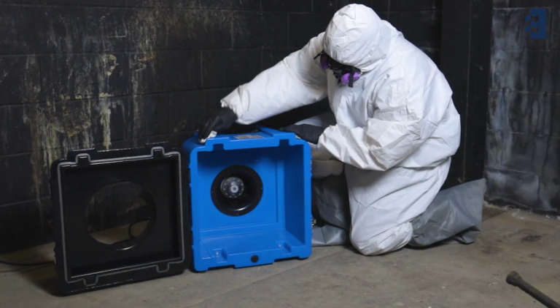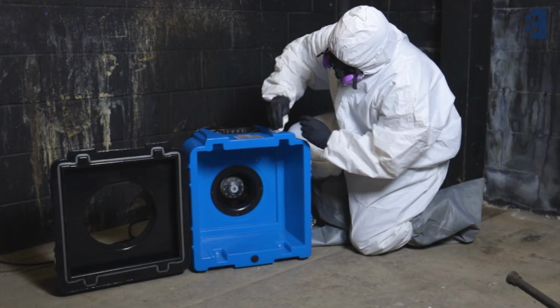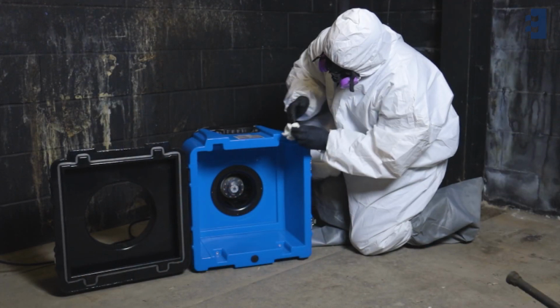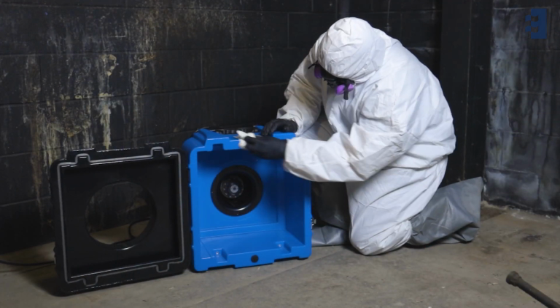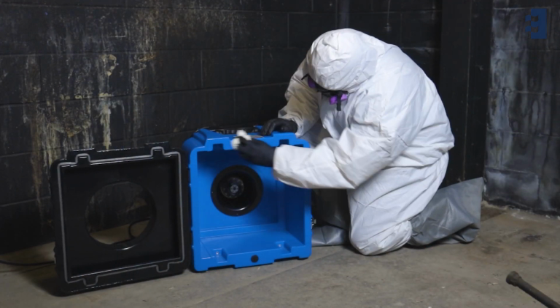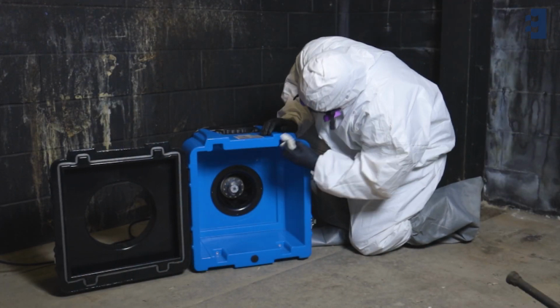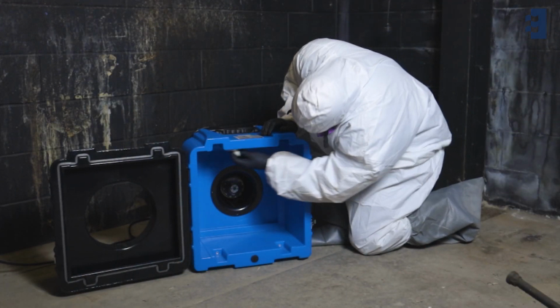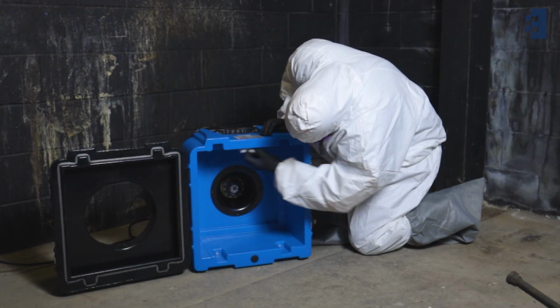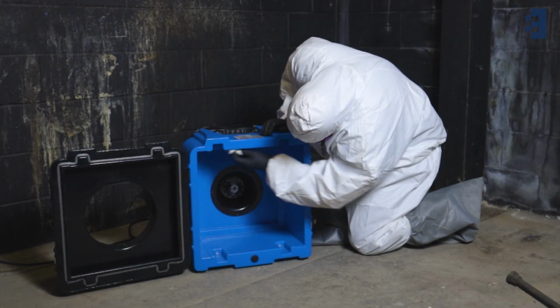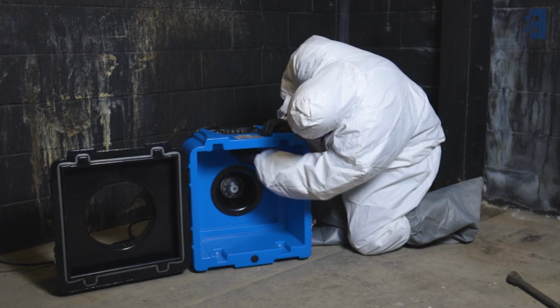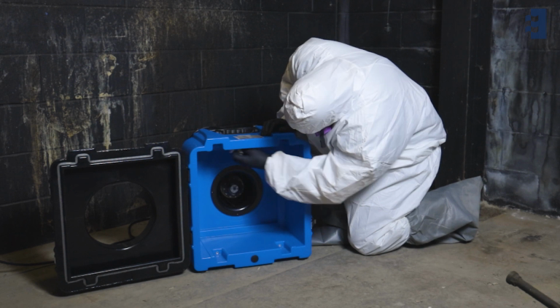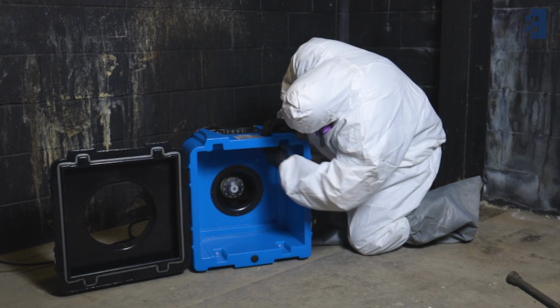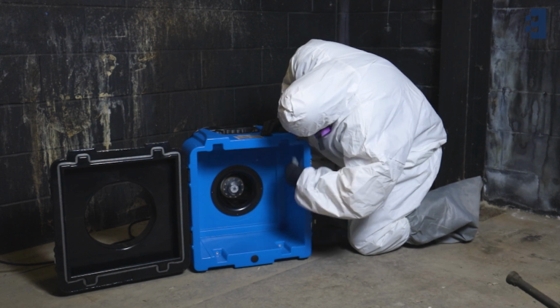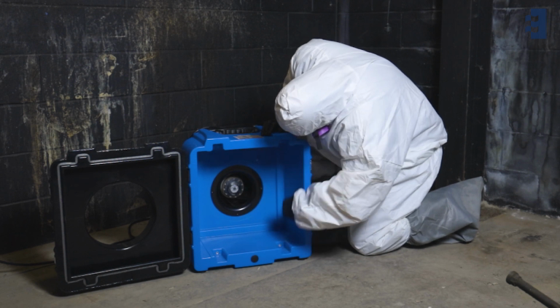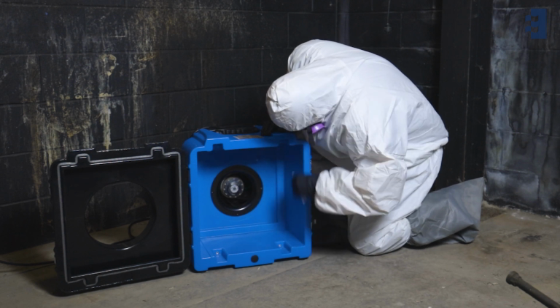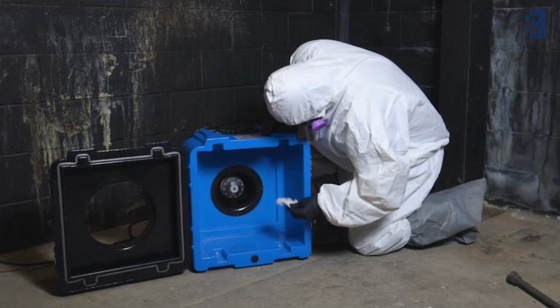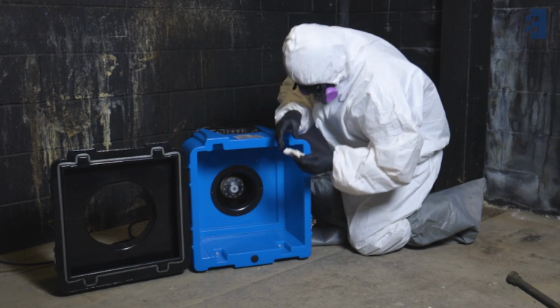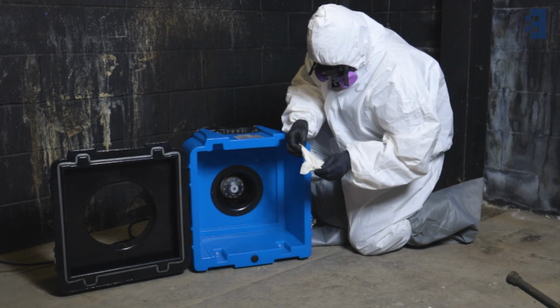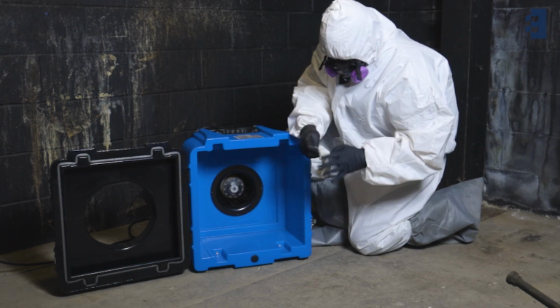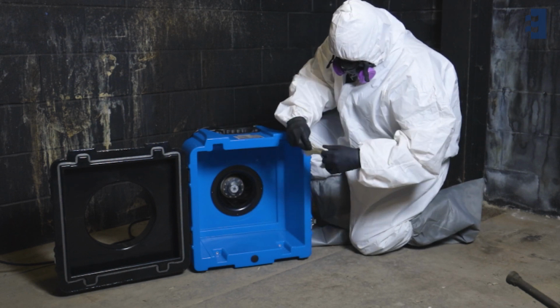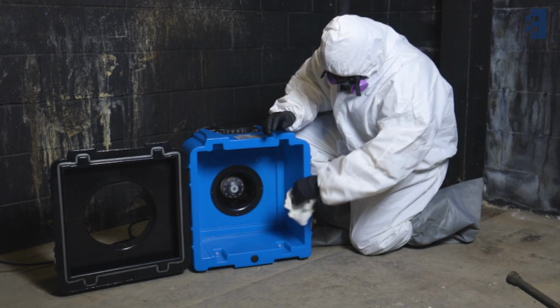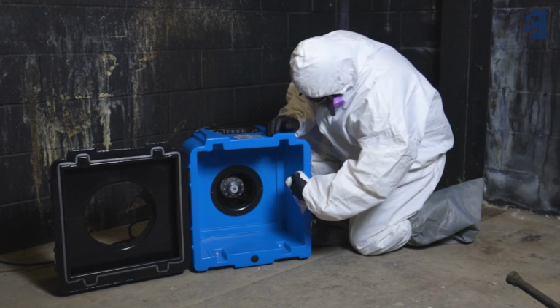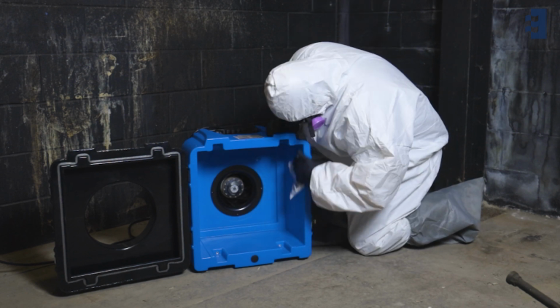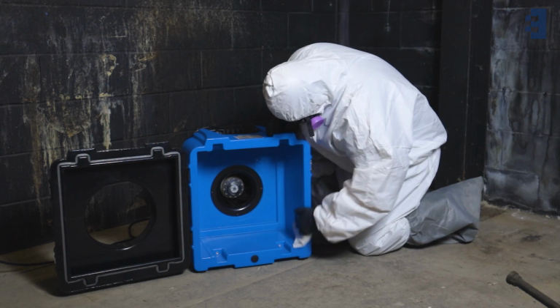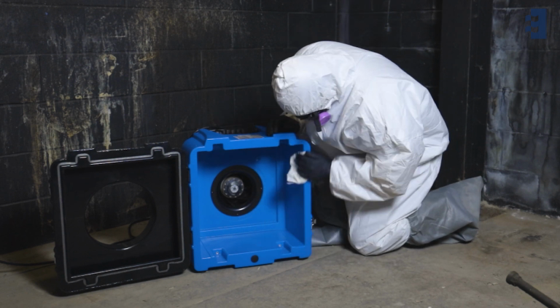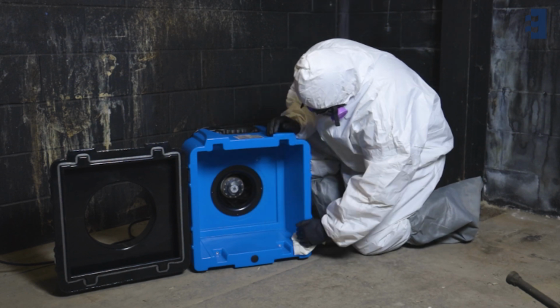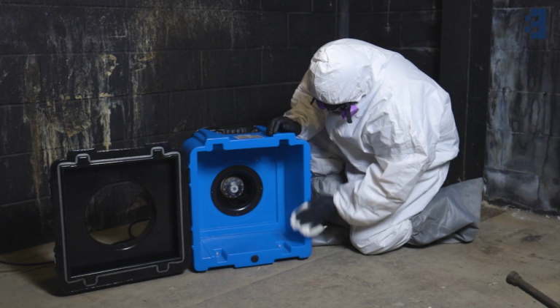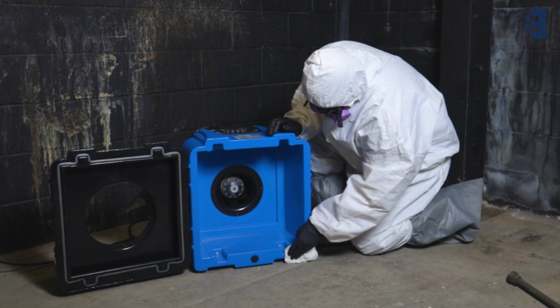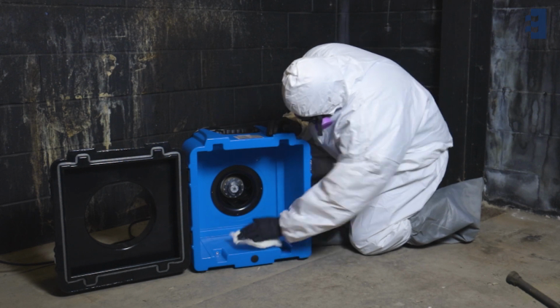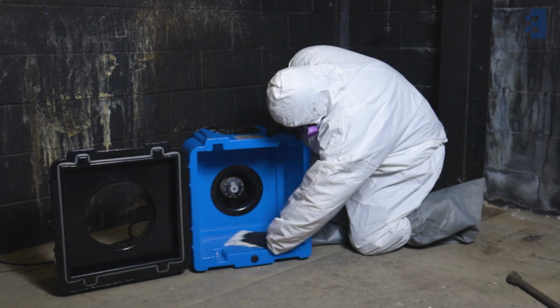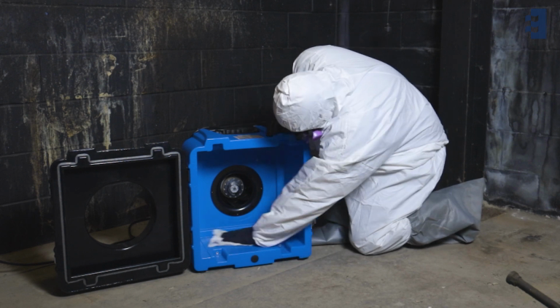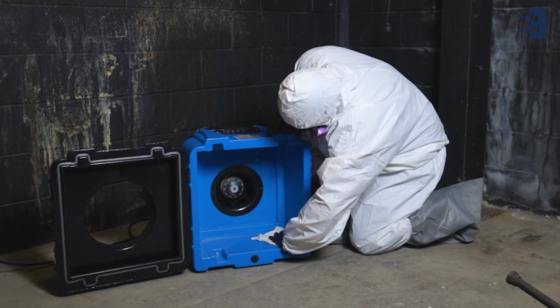To disinfect the Predator 750 unit, wipe down the cabinet inside and out with an approved cleaner for the type of contaminant that was being filtered.